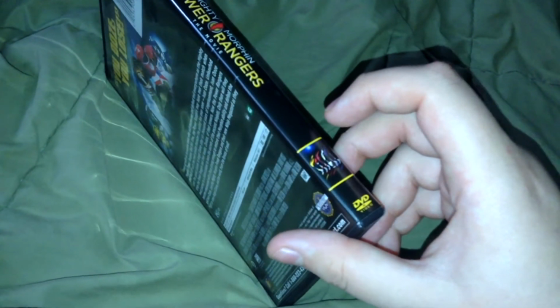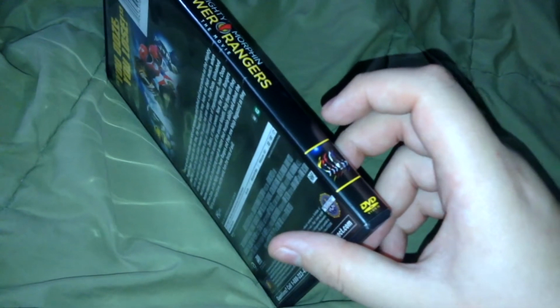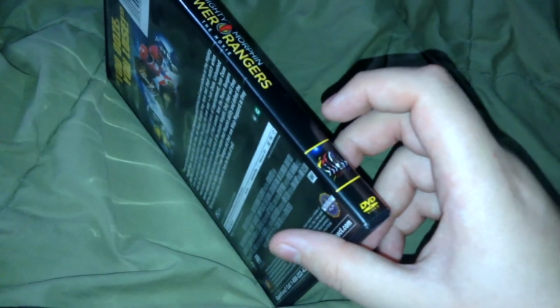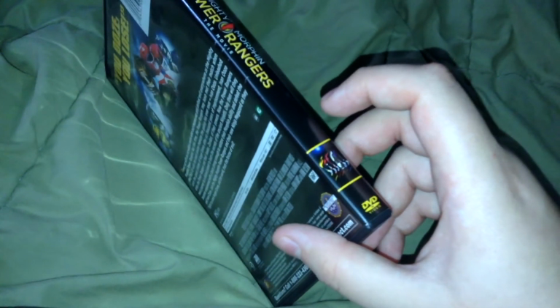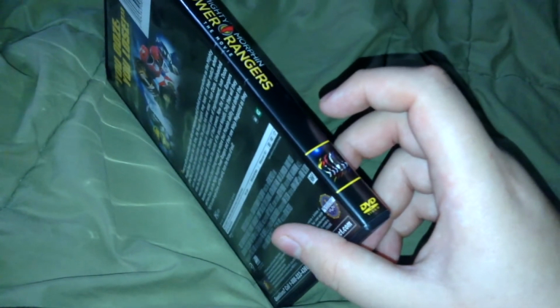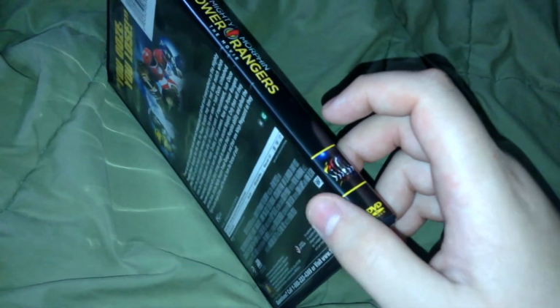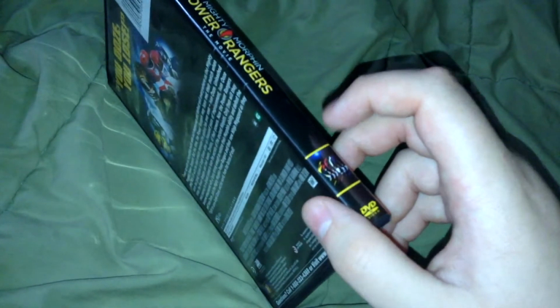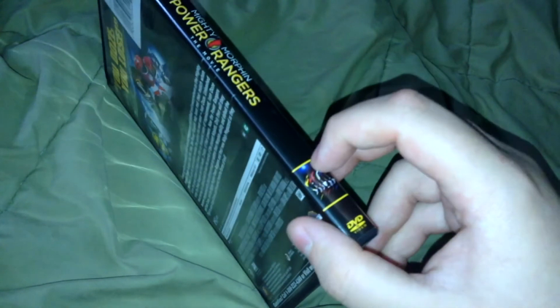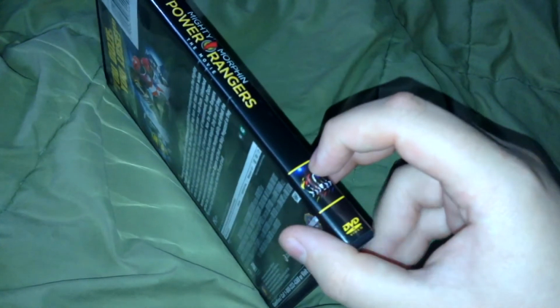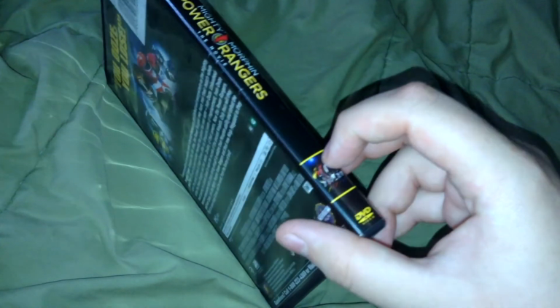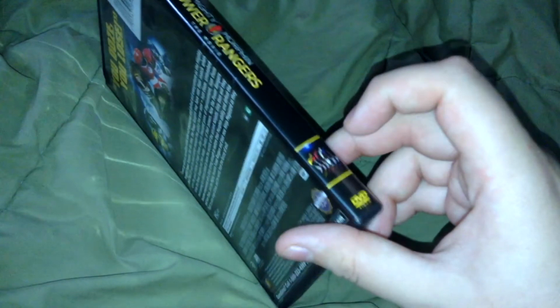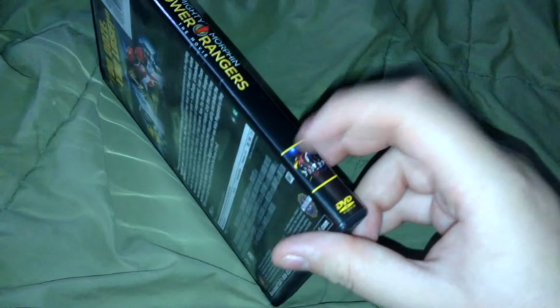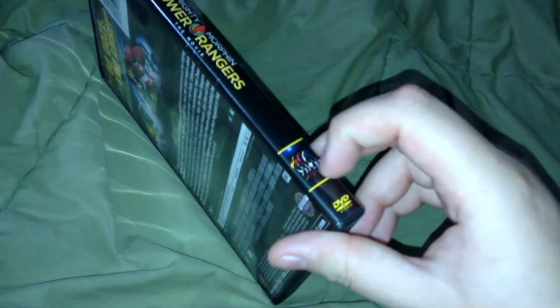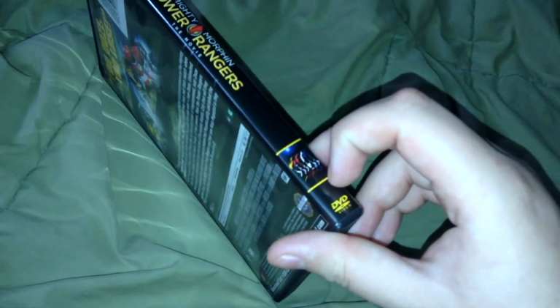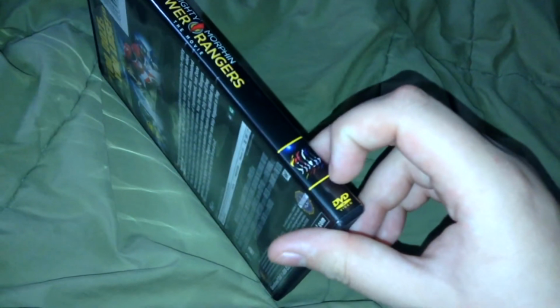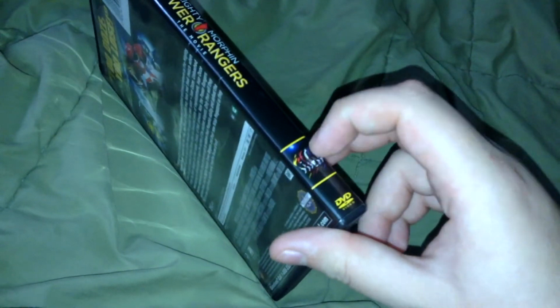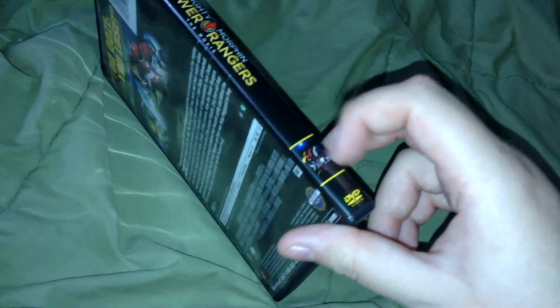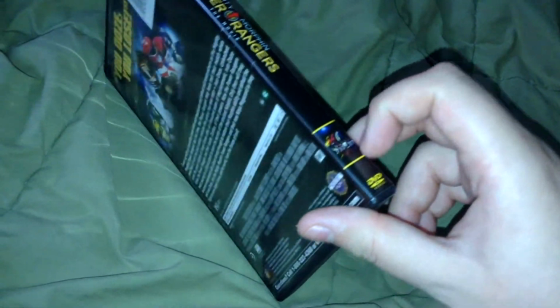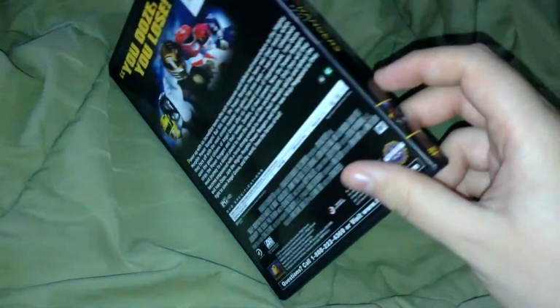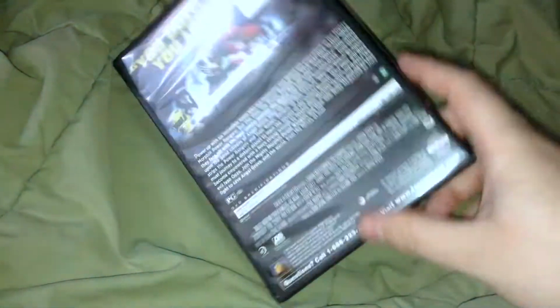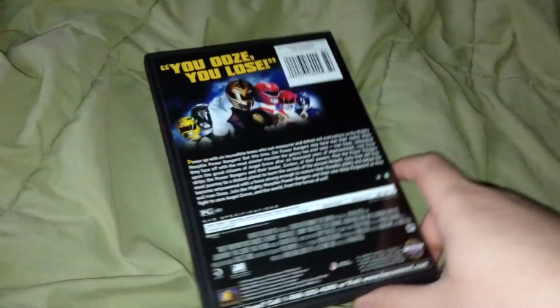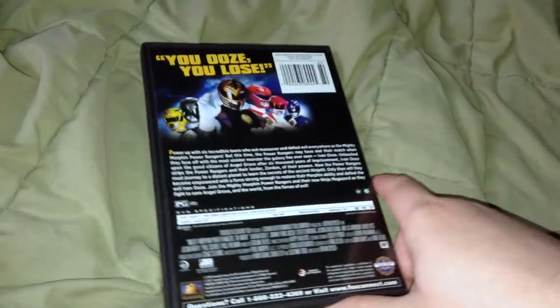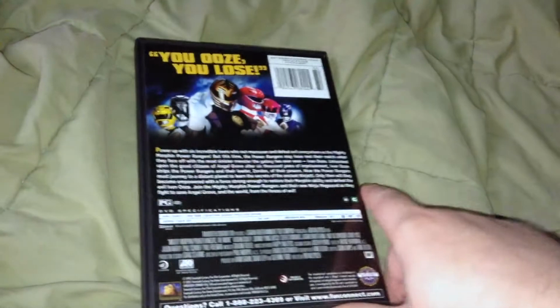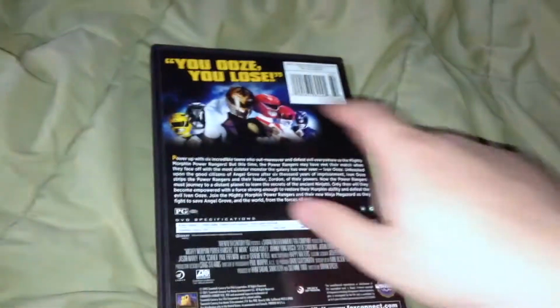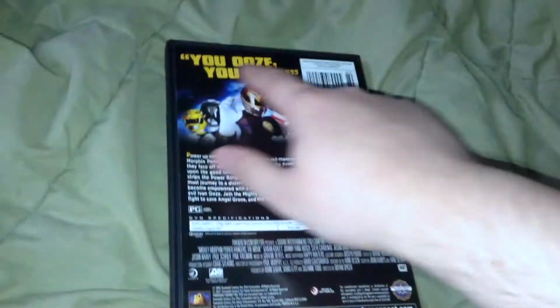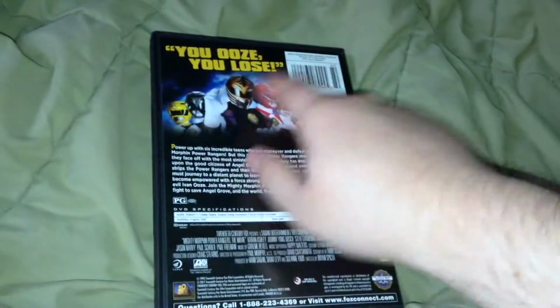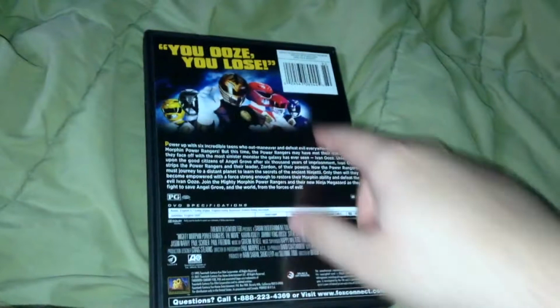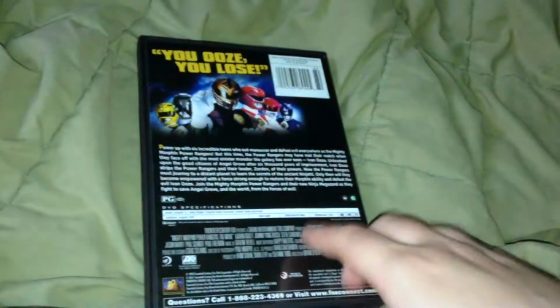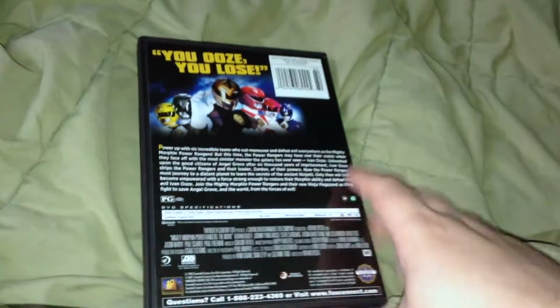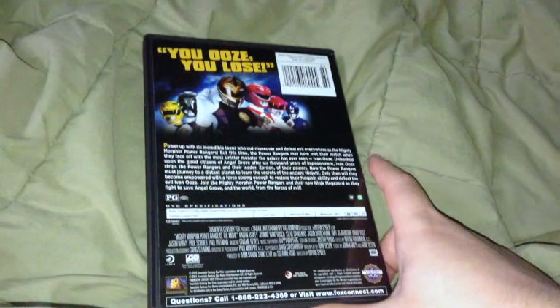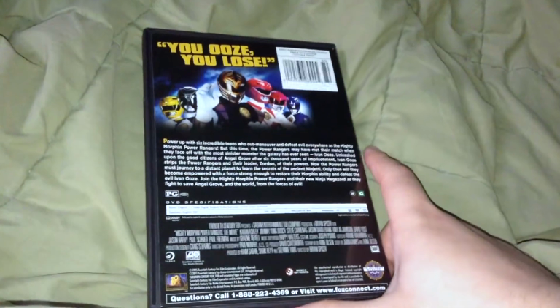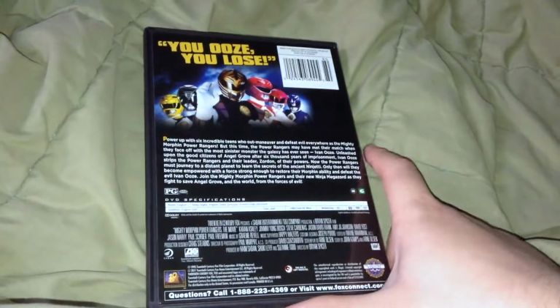I don't know if the Nostalgia Critic's review really holds up at all, but whatever. So then there's a Rangers picture right there. 'You ooze, you lose.' That sounds dirty.